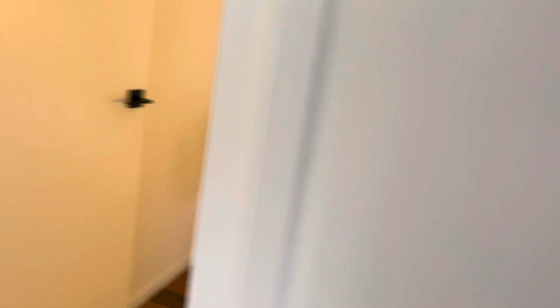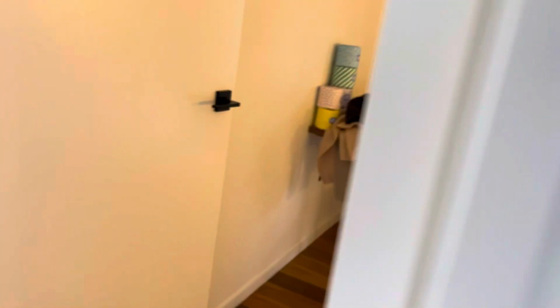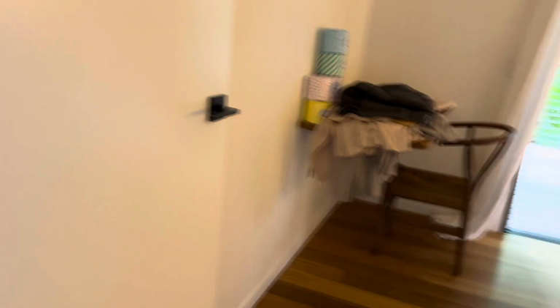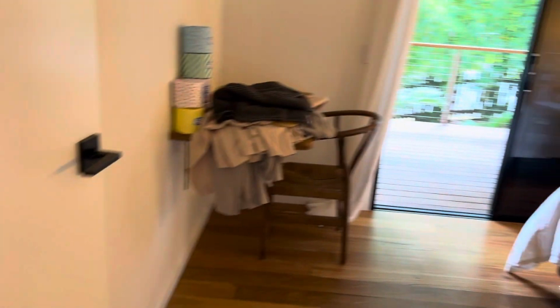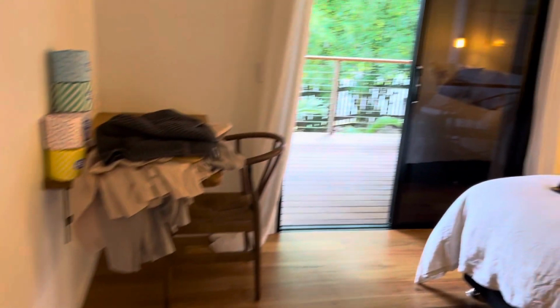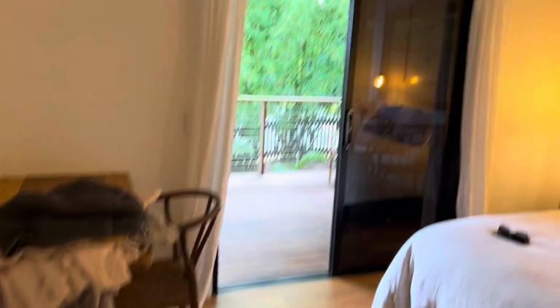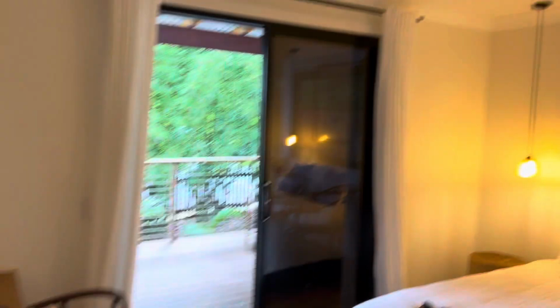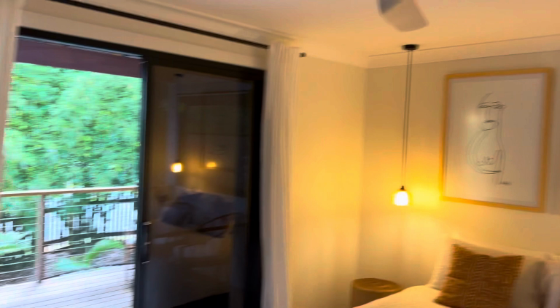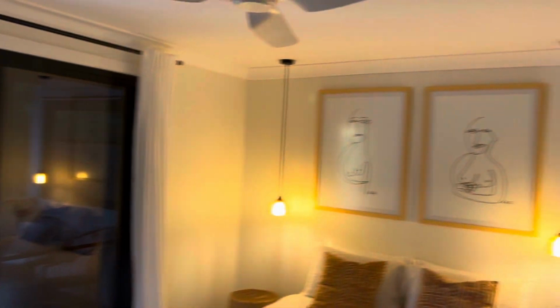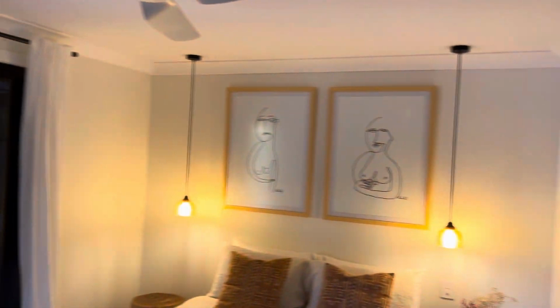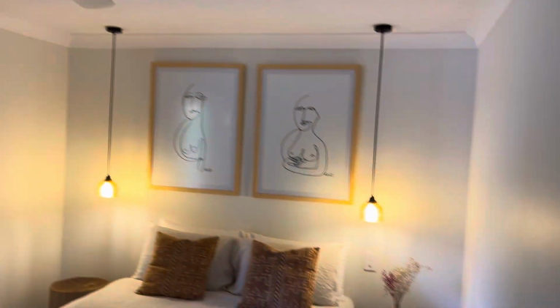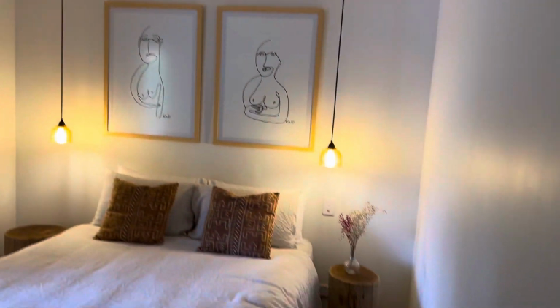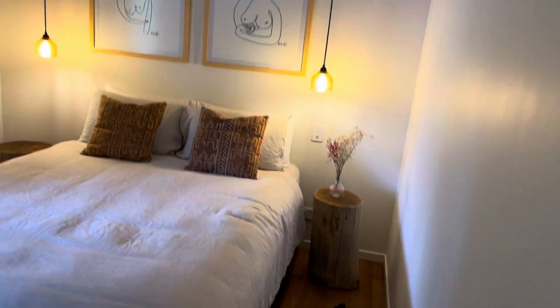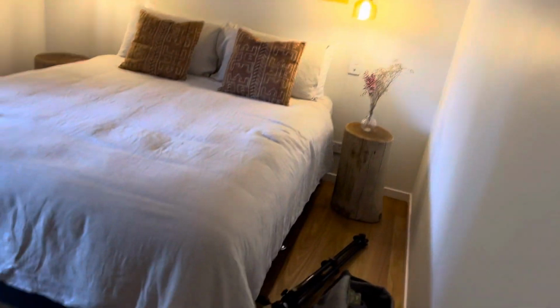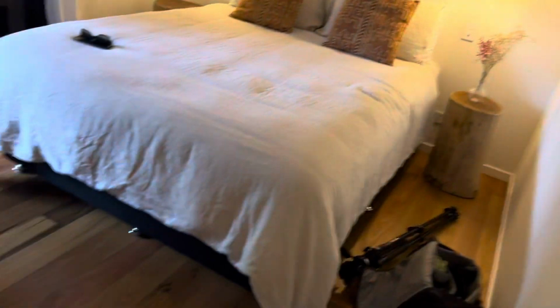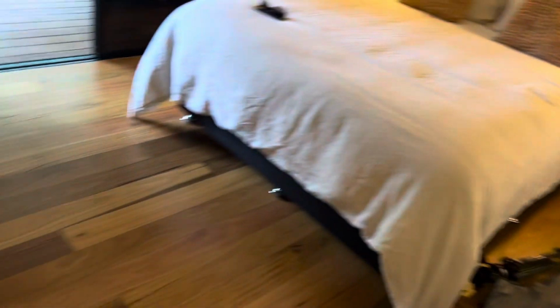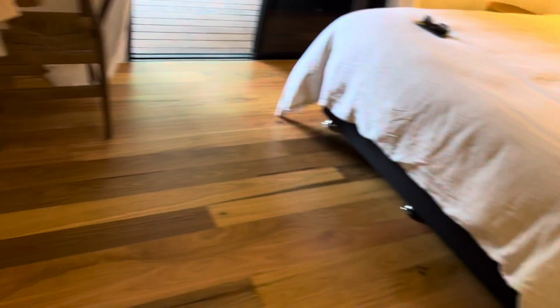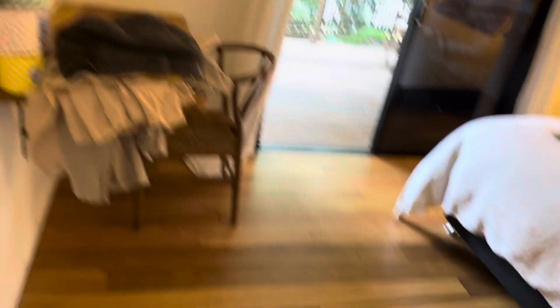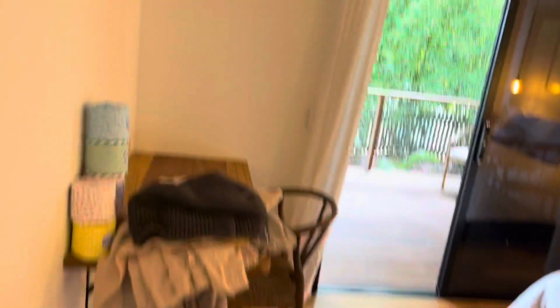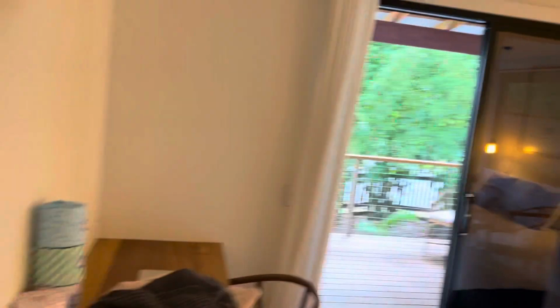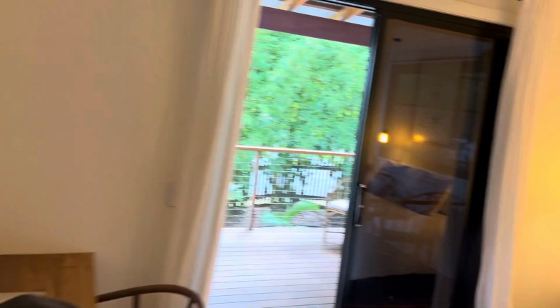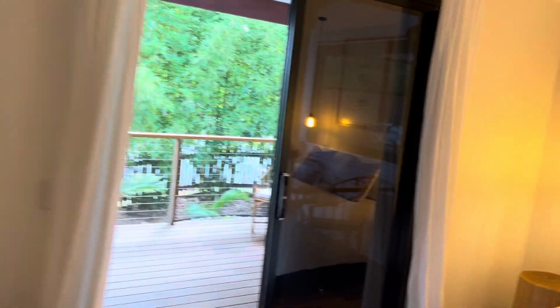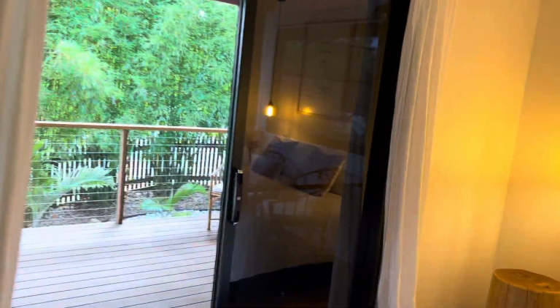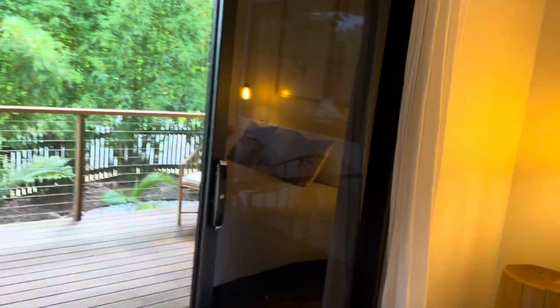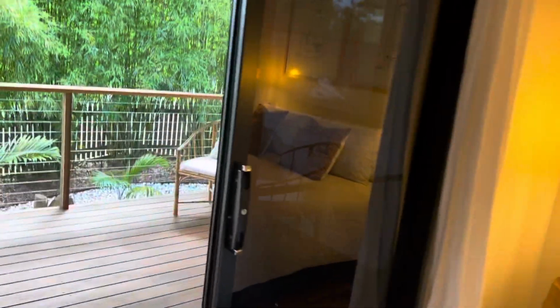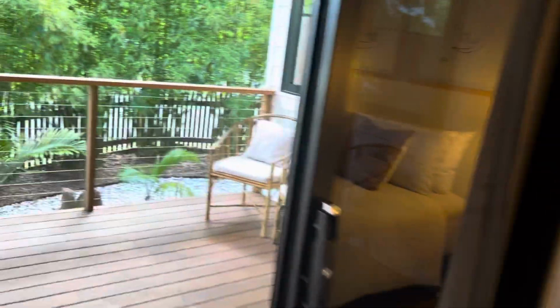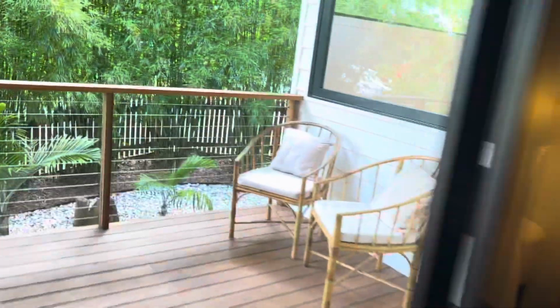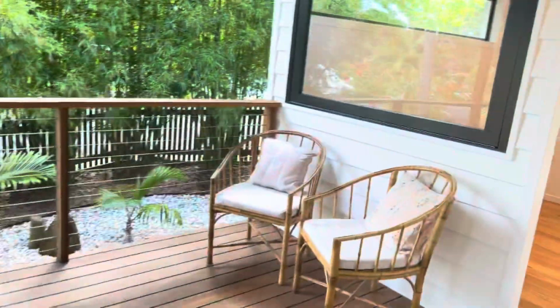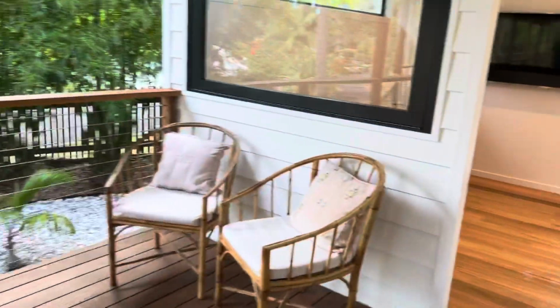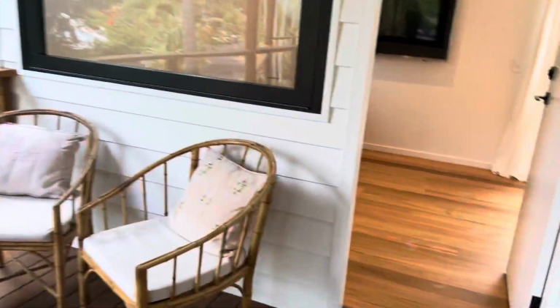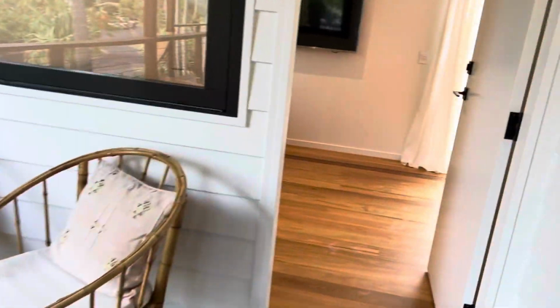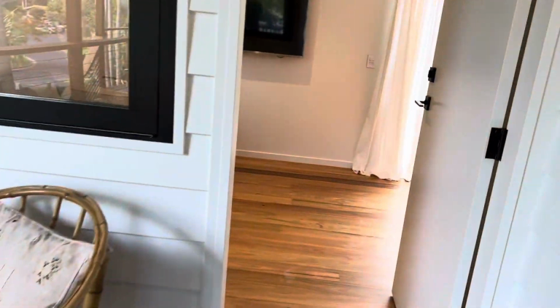Come back into bedroom two. In through here as well — nice polished timber floors, ducted air conditioning, fans. Back out onto the terrace or deck.